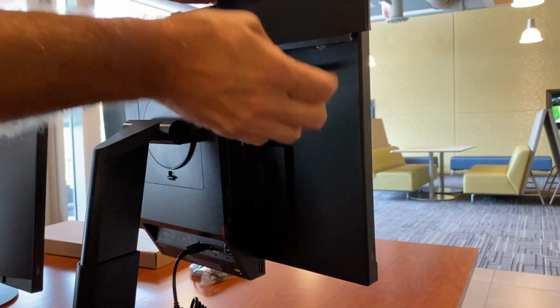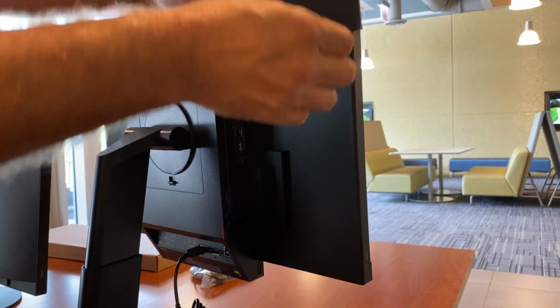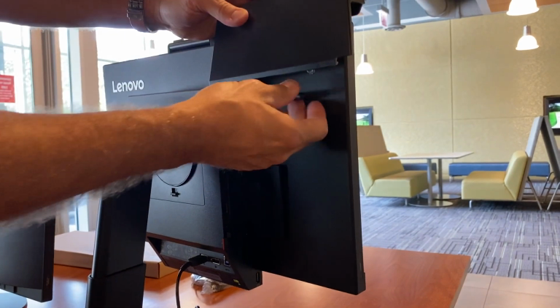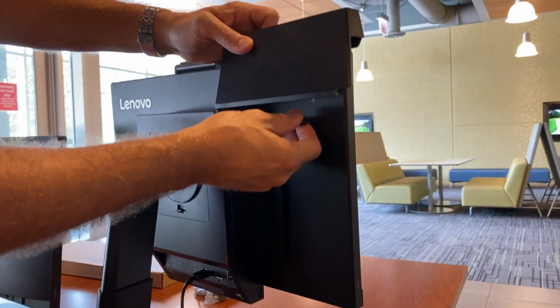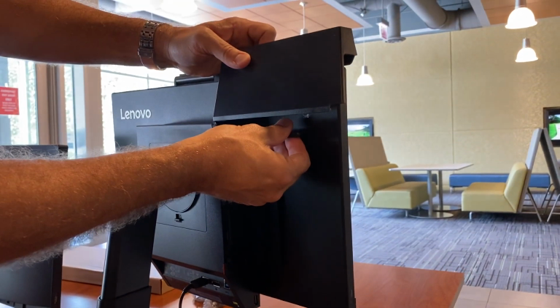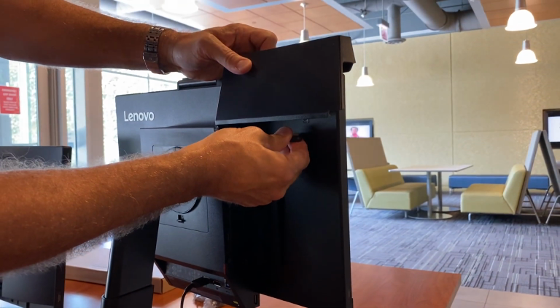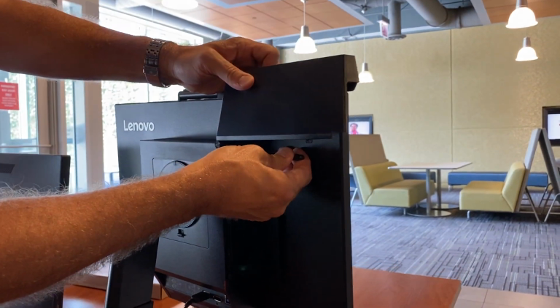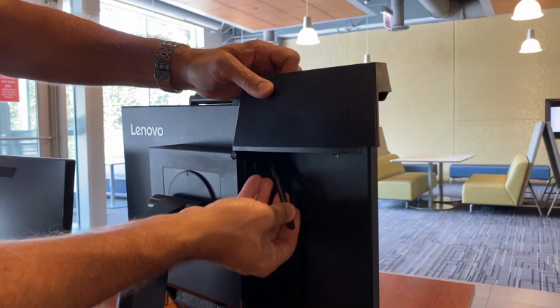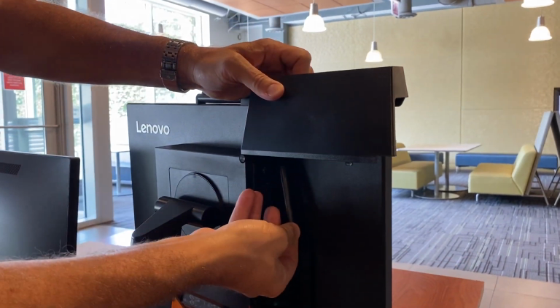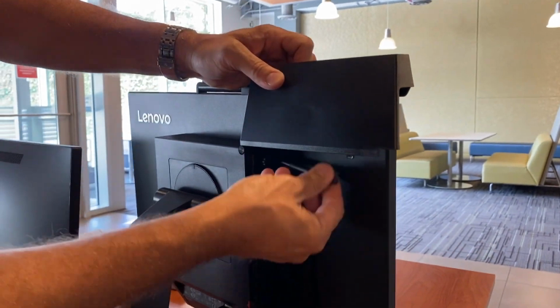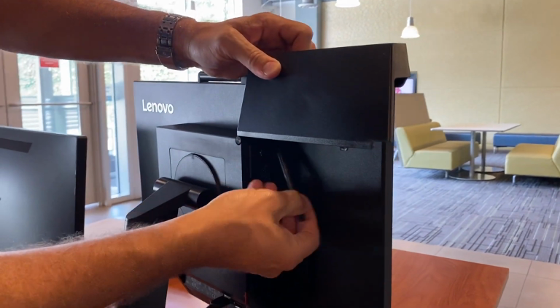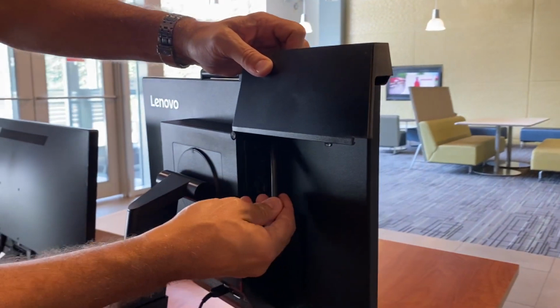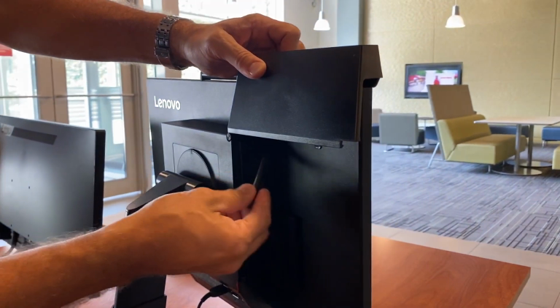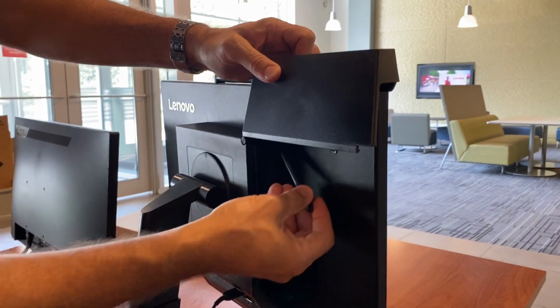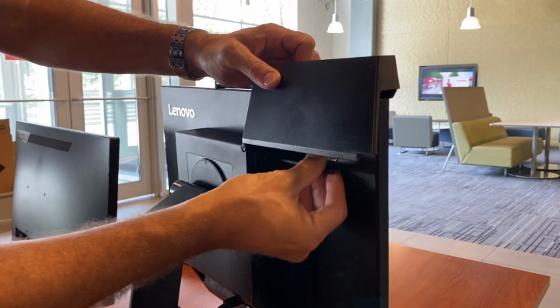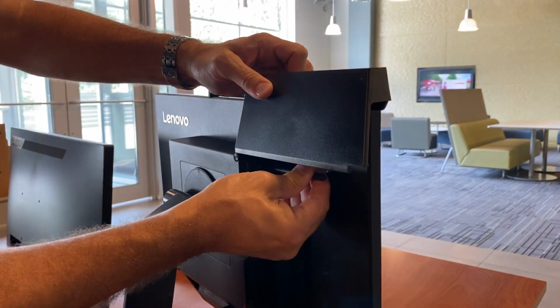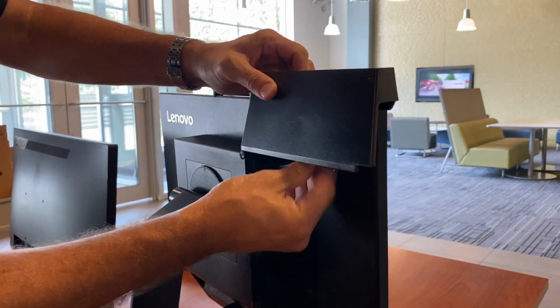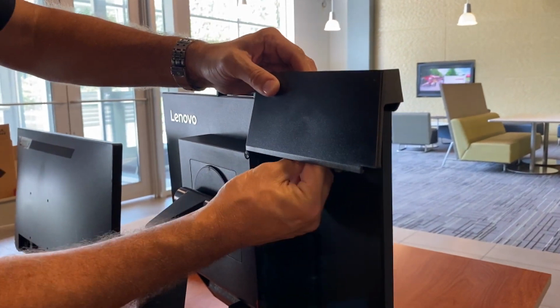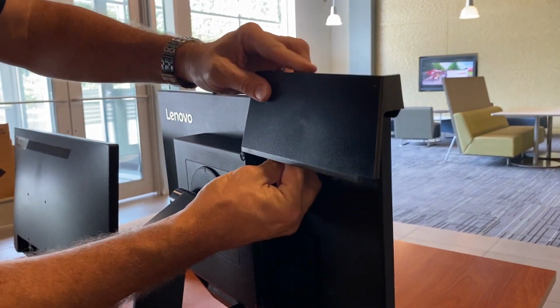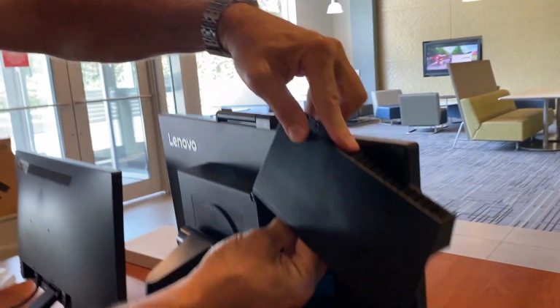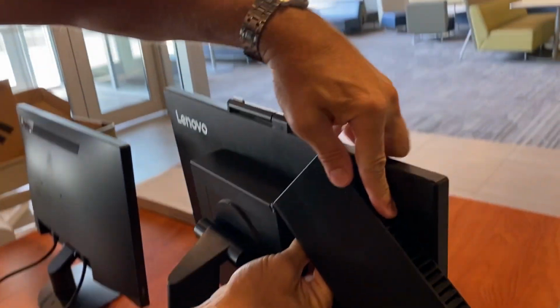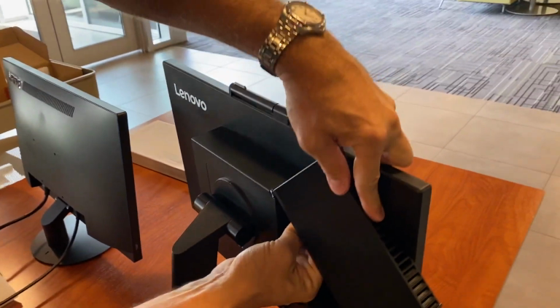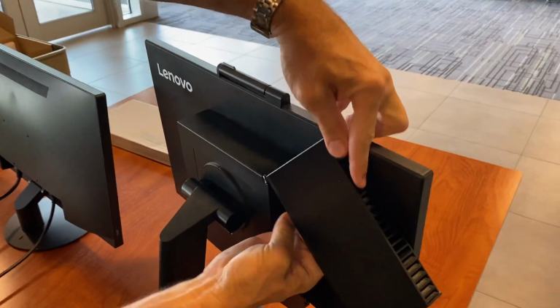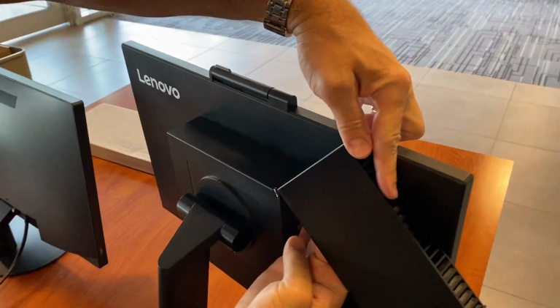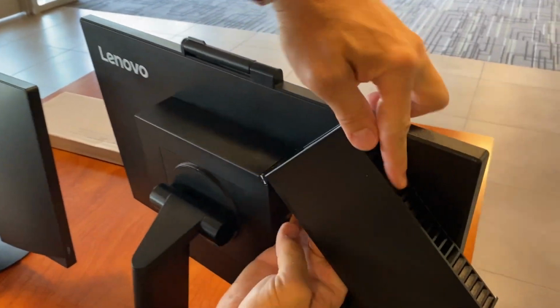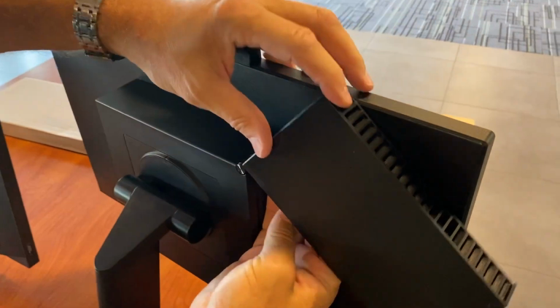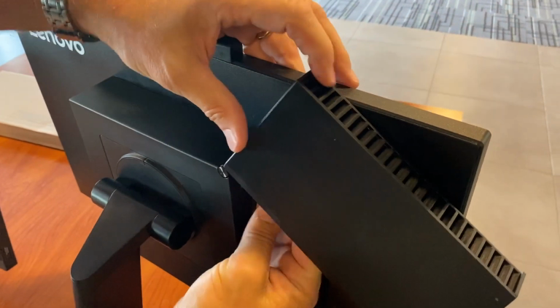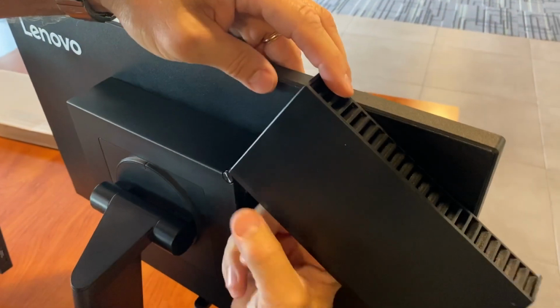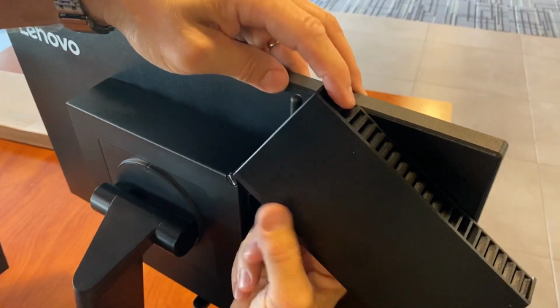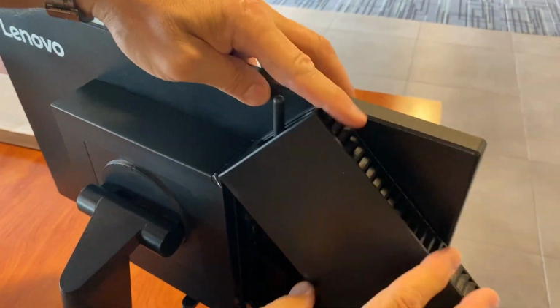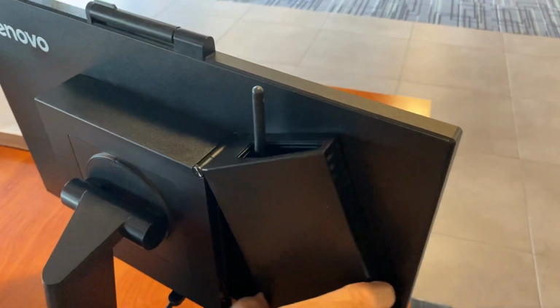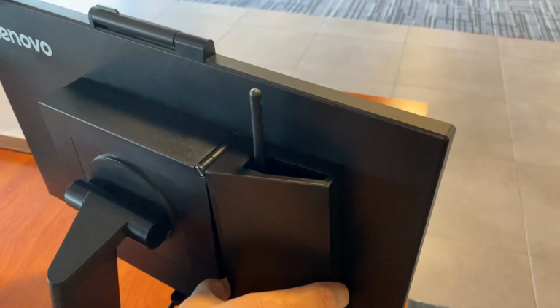Be a little bit careful with the Wi-Fi antenna. It turns and only bends in one direction. So turn it and bend it up, and then as you close the door, it will come out the top.